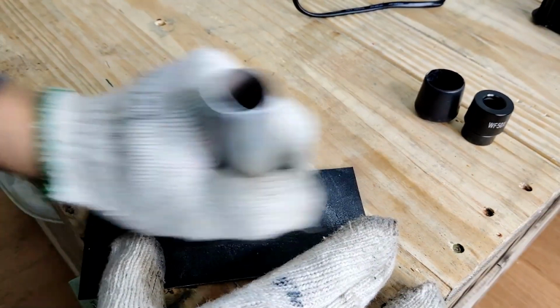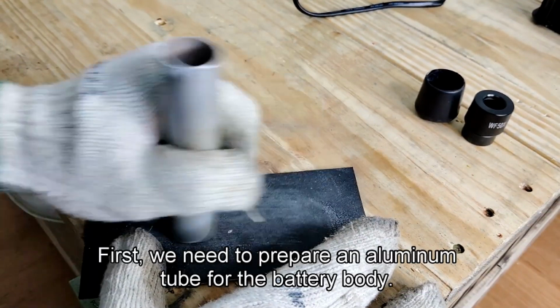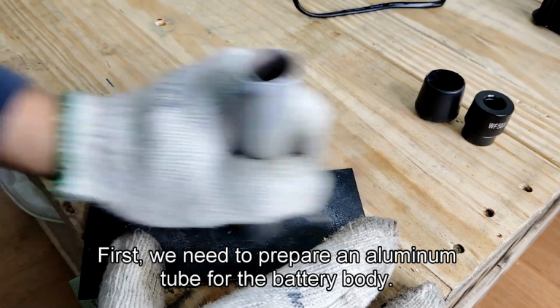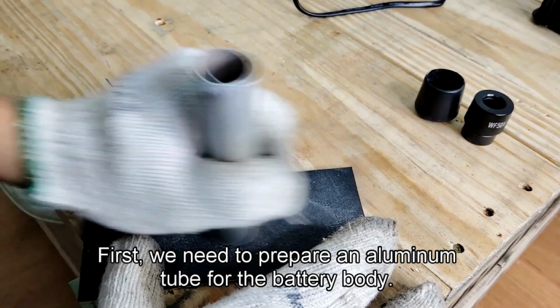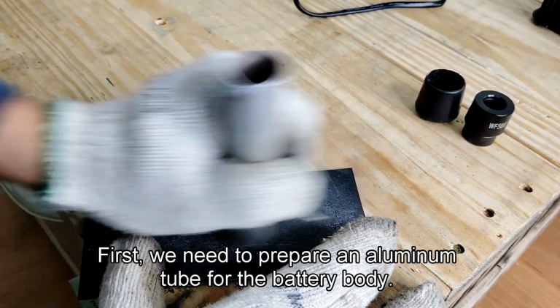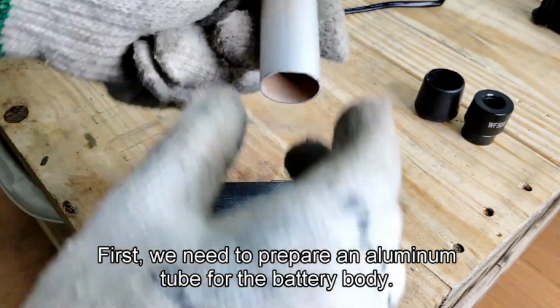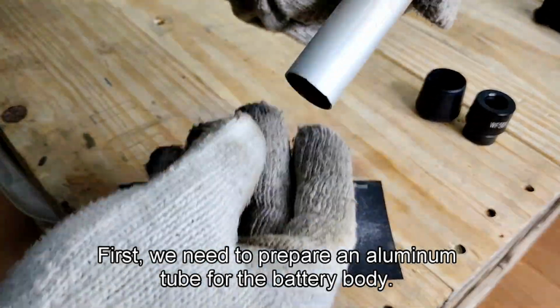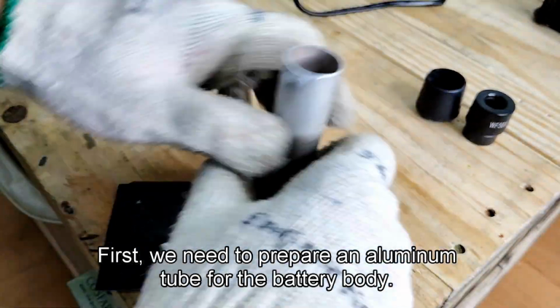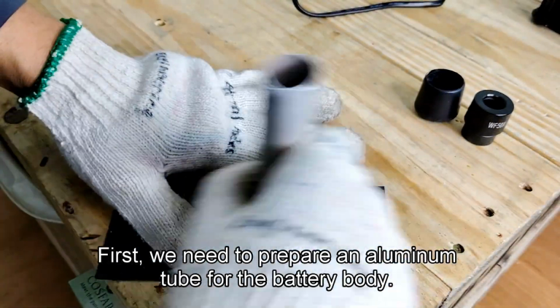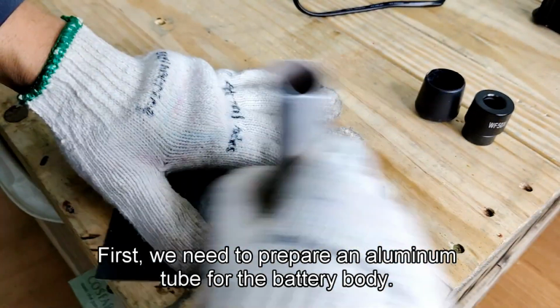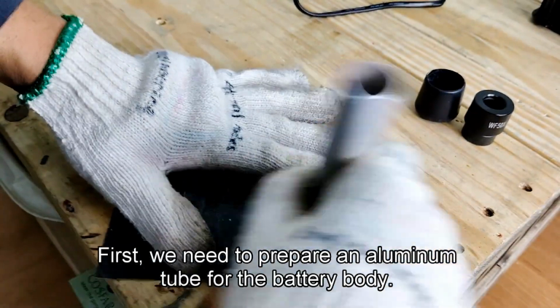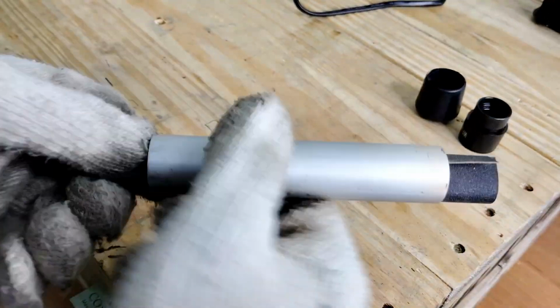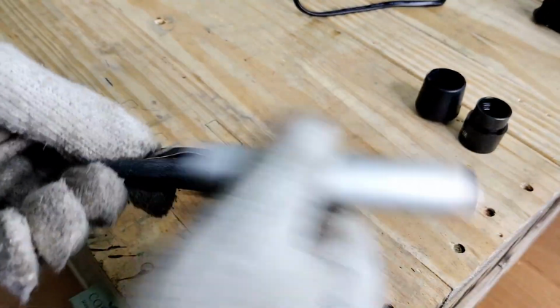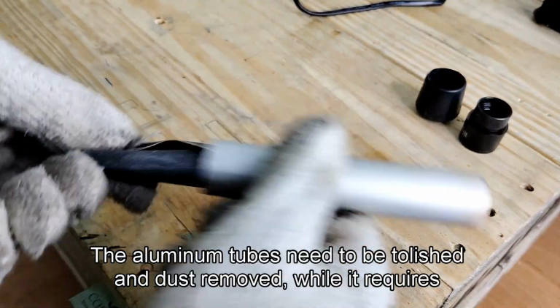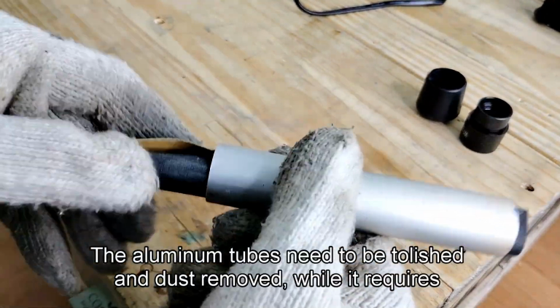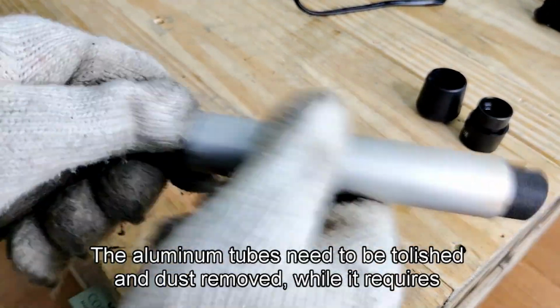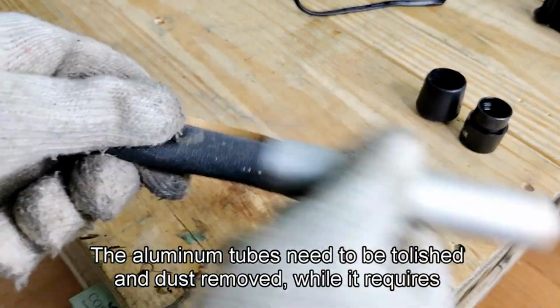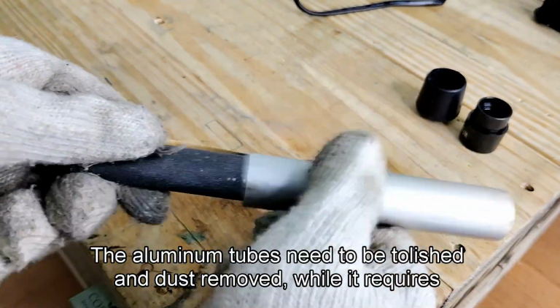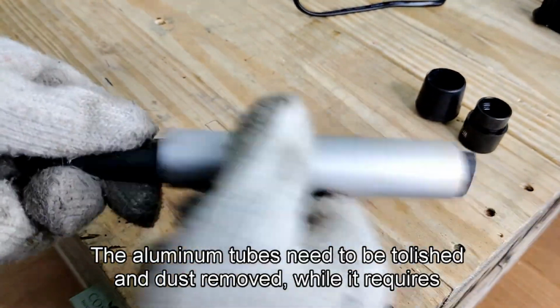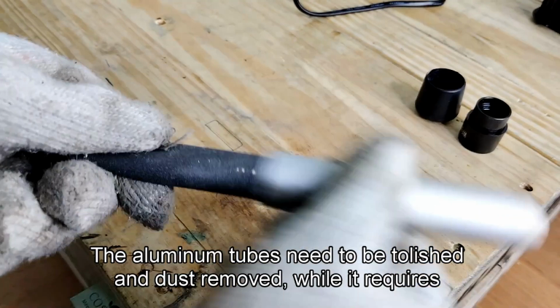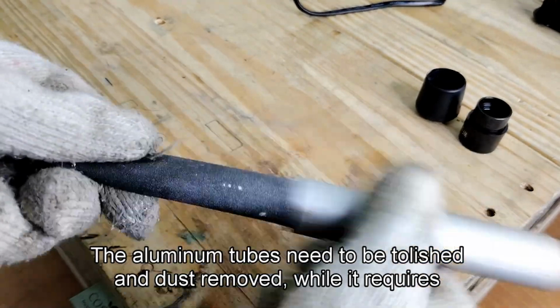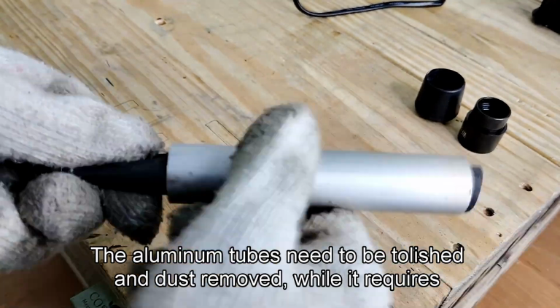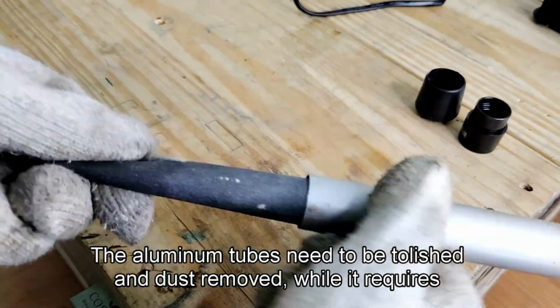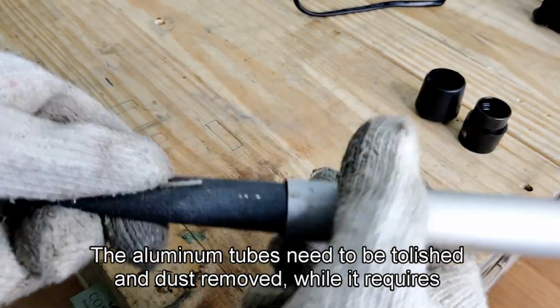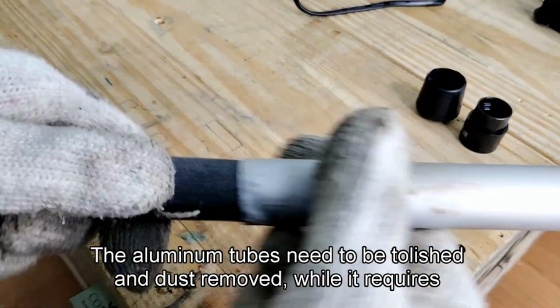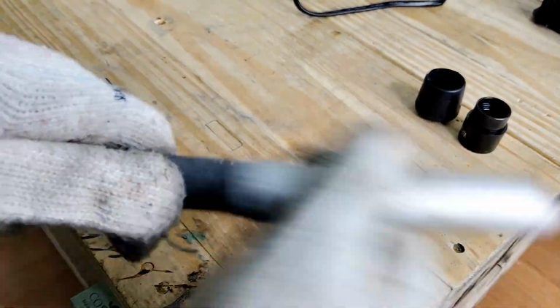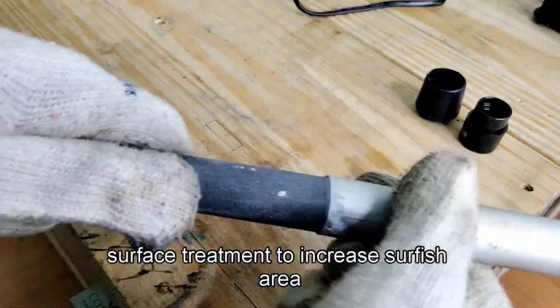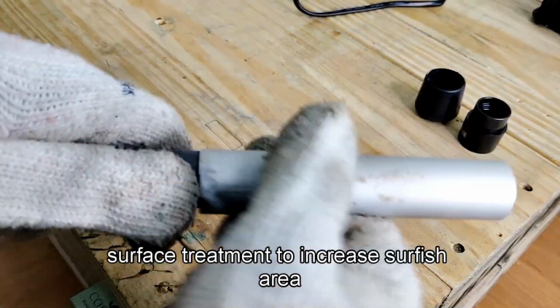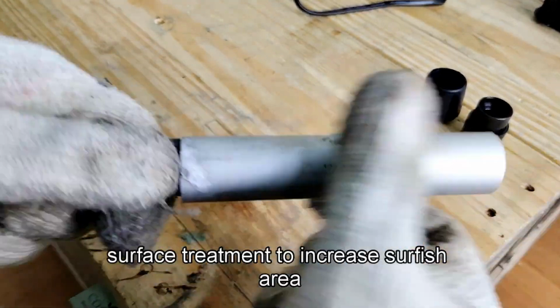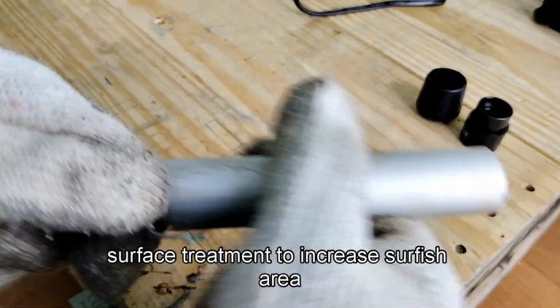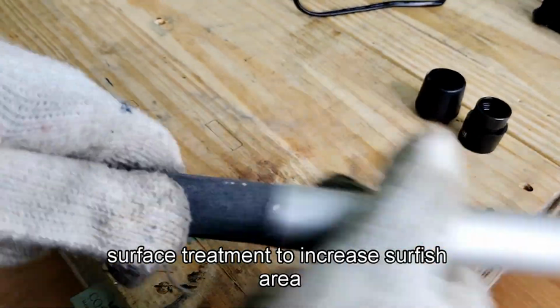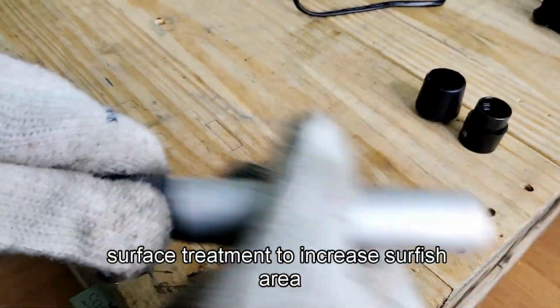First, we need to prepare an aluminum tube for the battery body. The aluminum tube needs to be polished and dust removed, while it requires surface treatment to increase surface area.